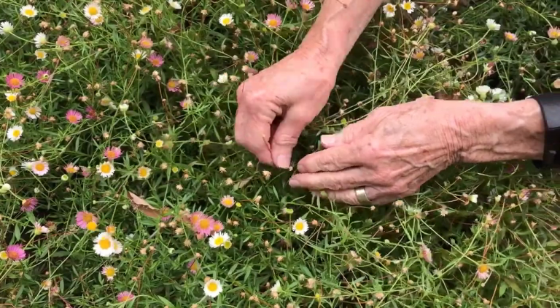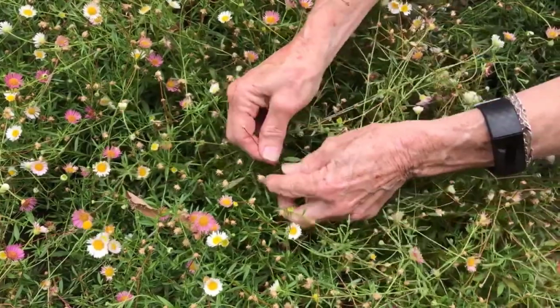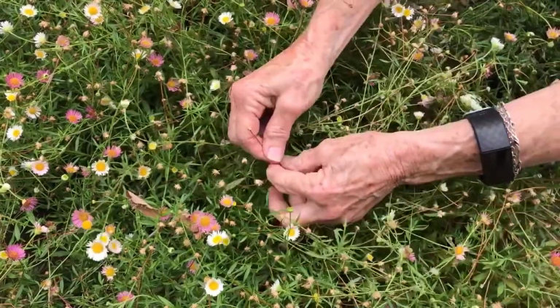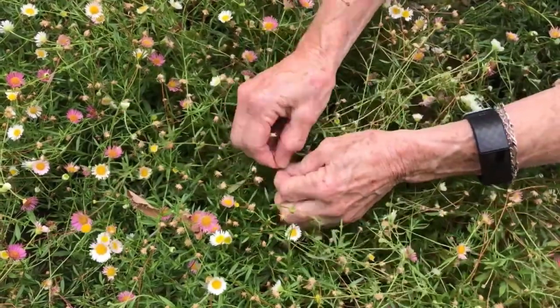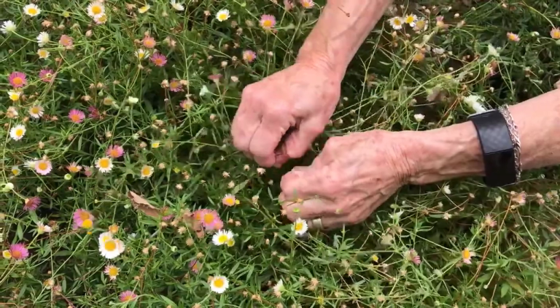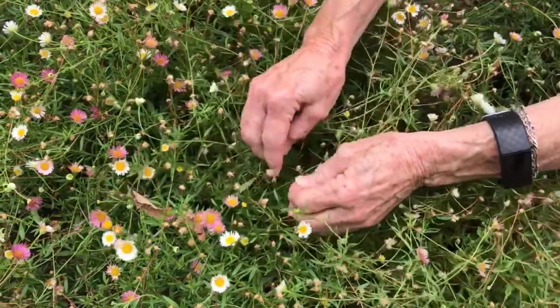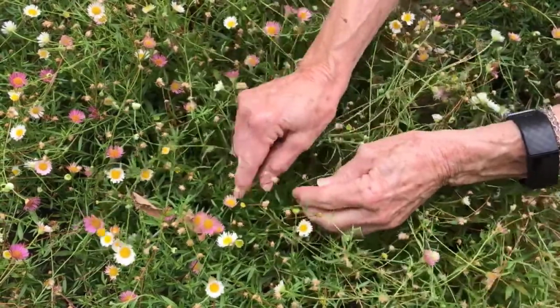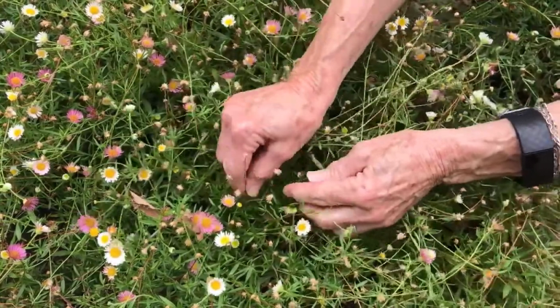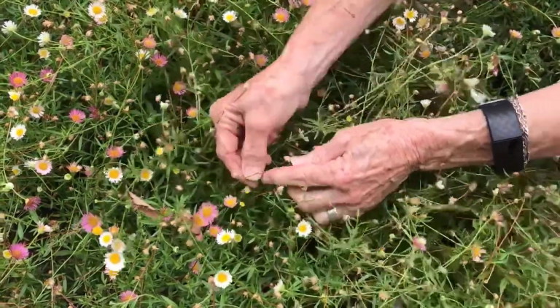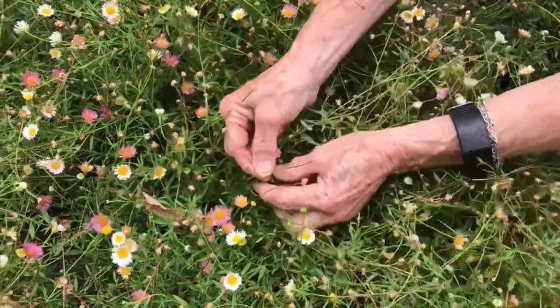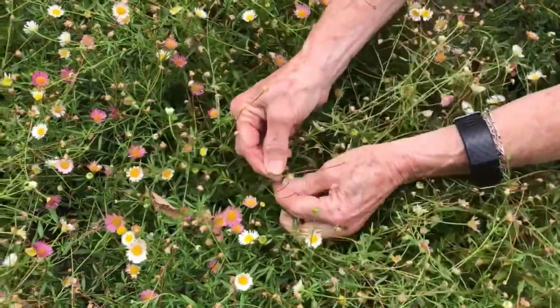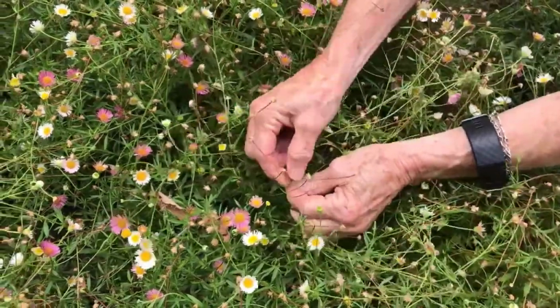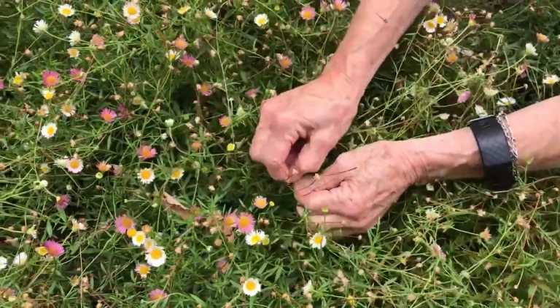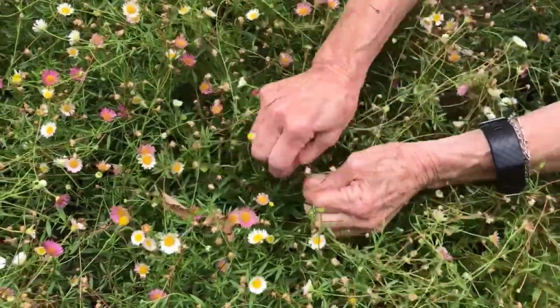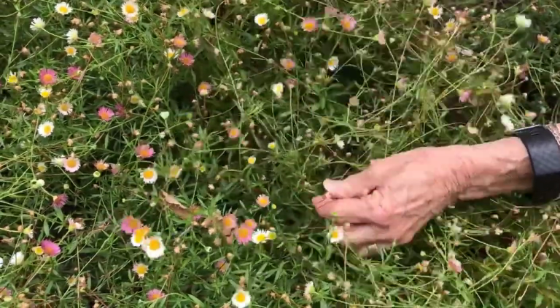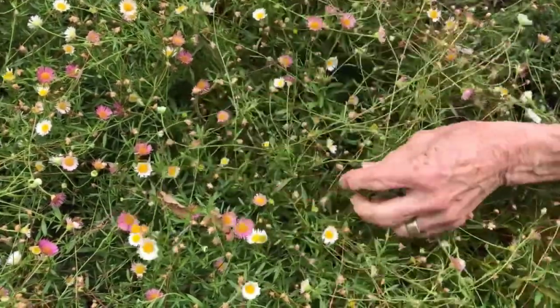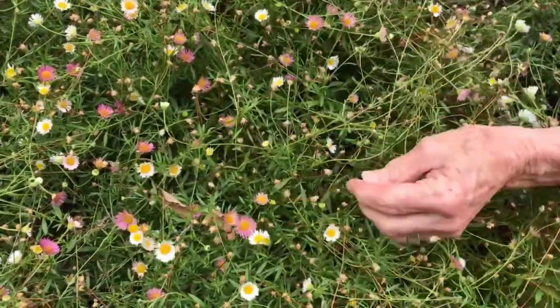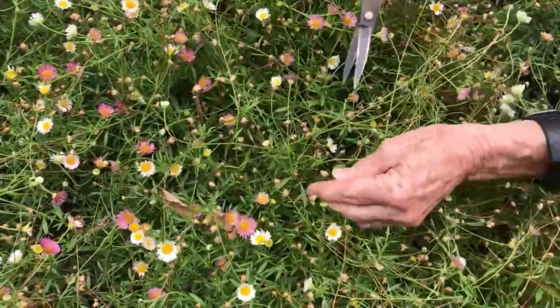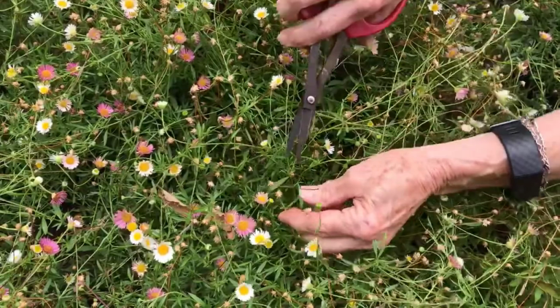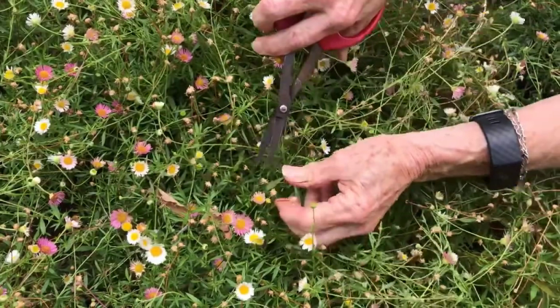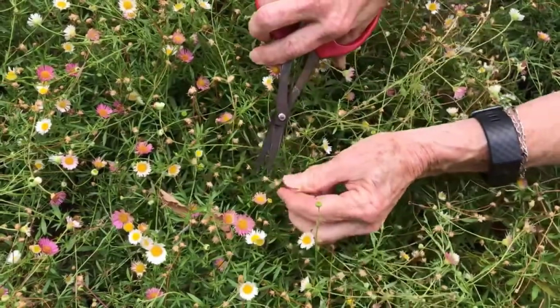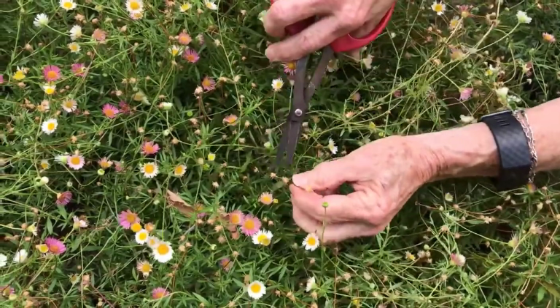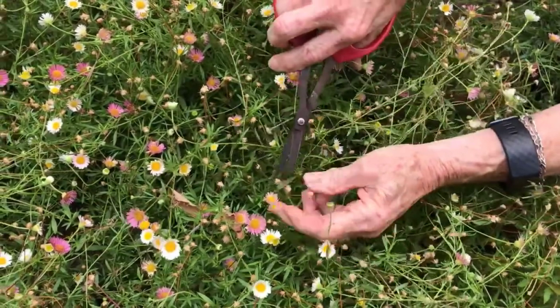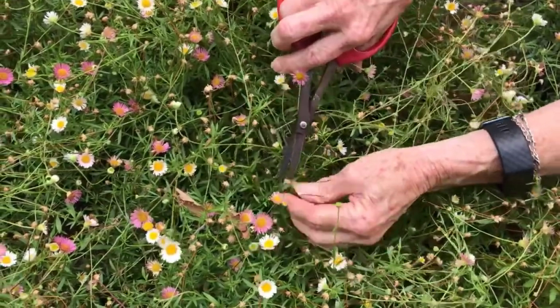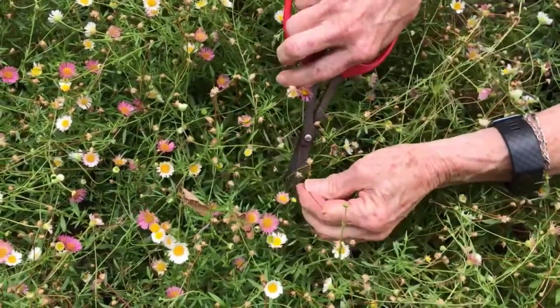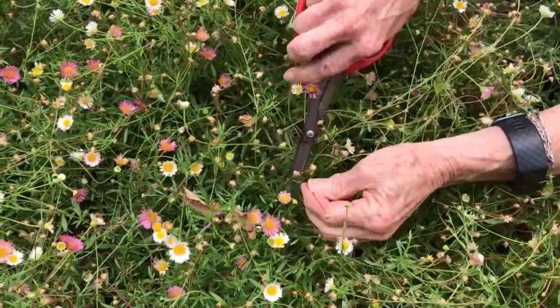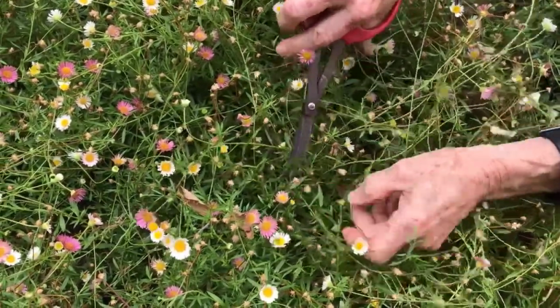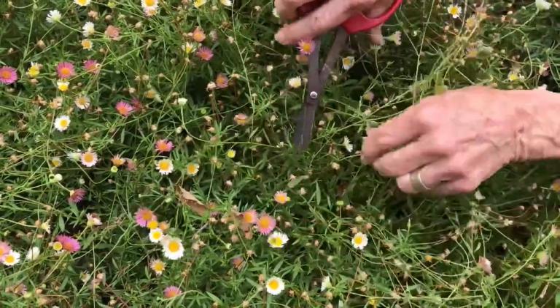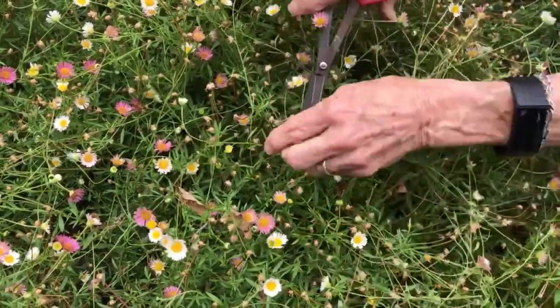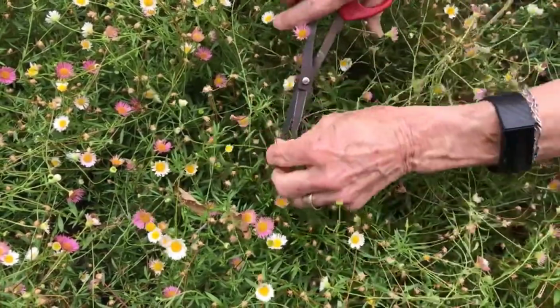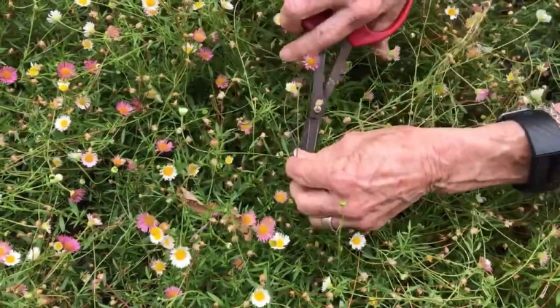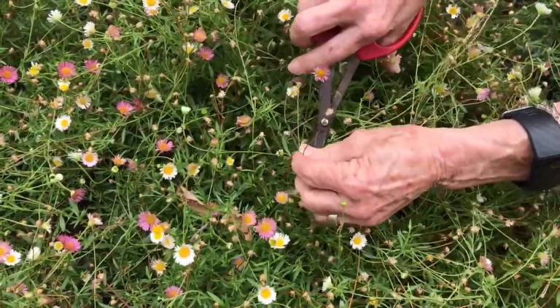The first method is to individually remove the spent flowers. This is done using either your fingers or a small pair of clippers.